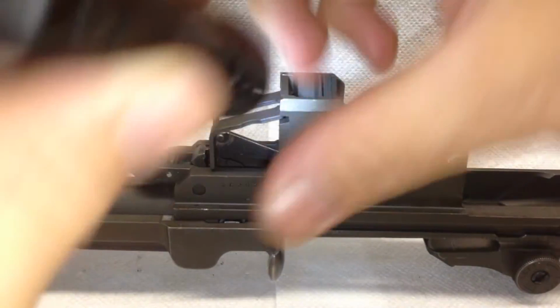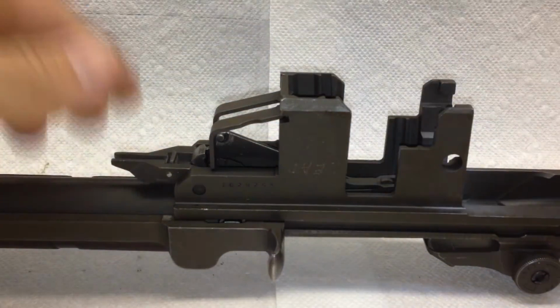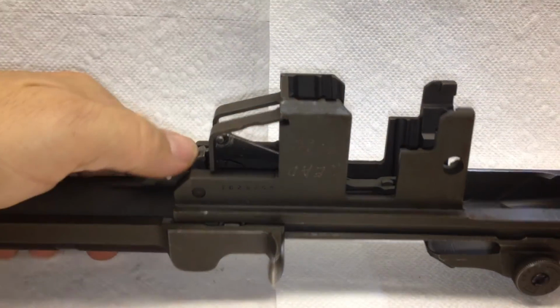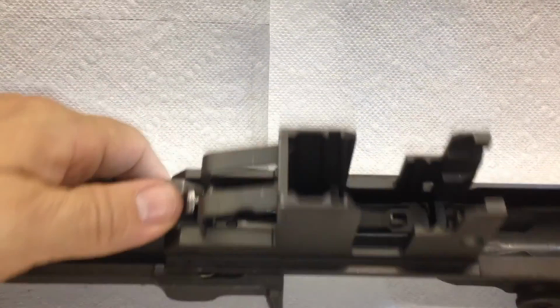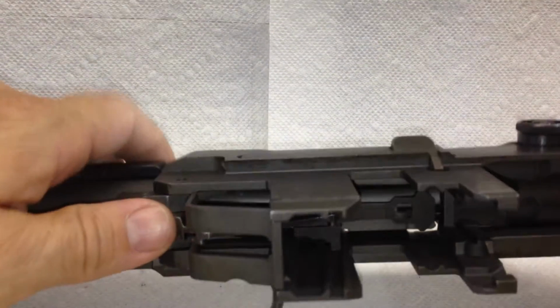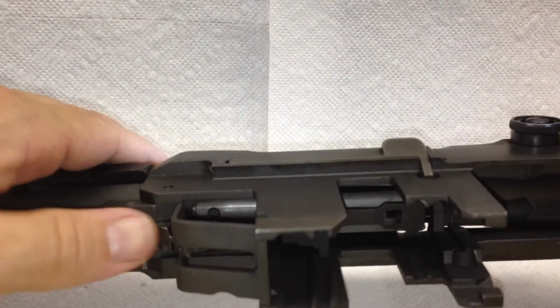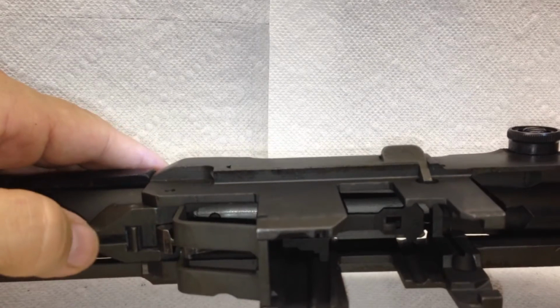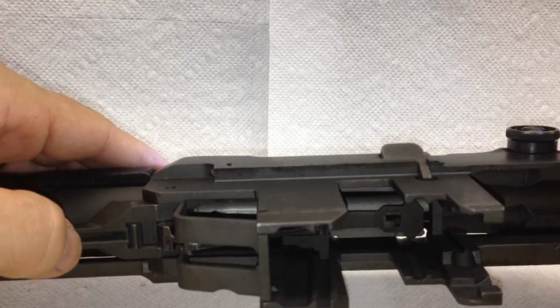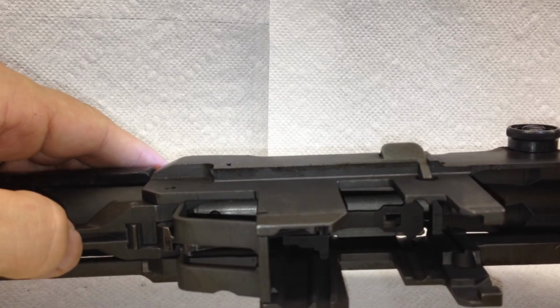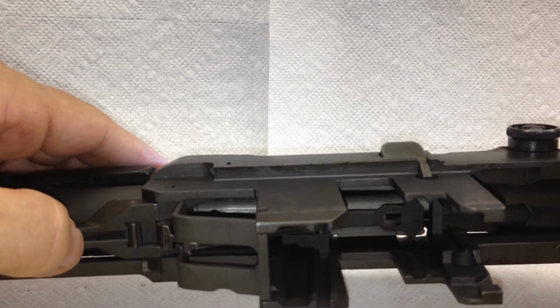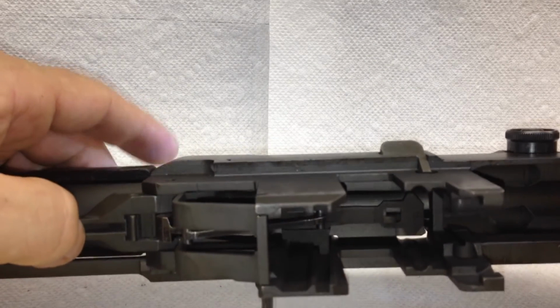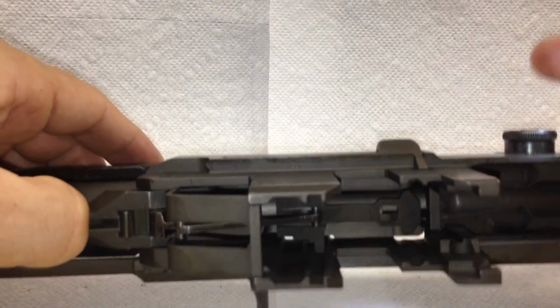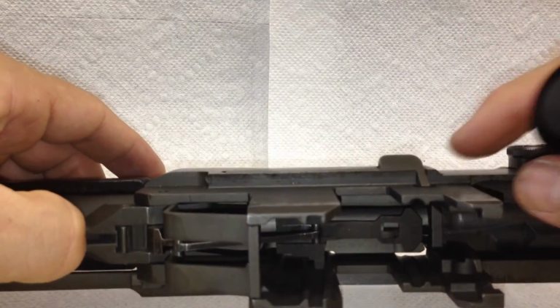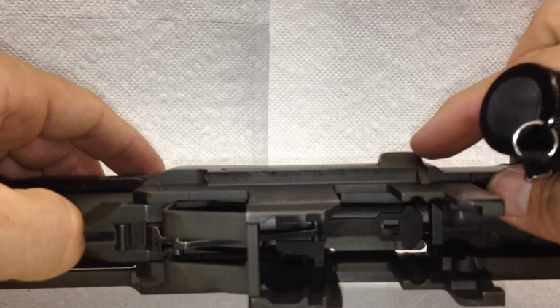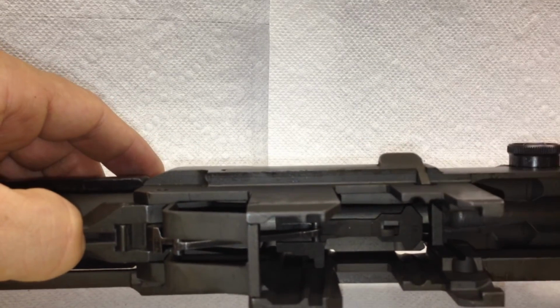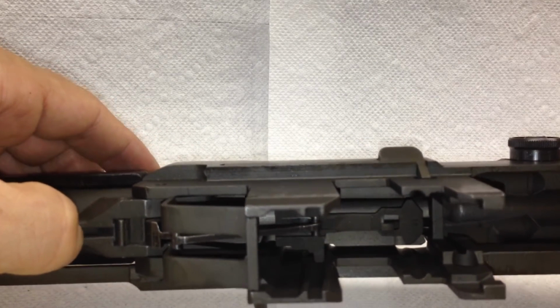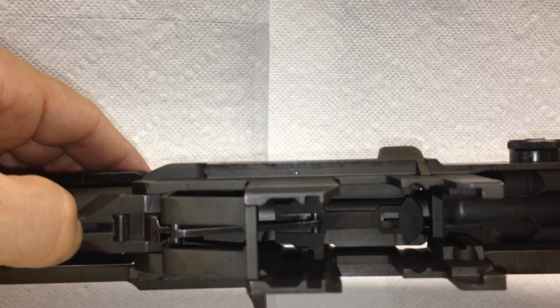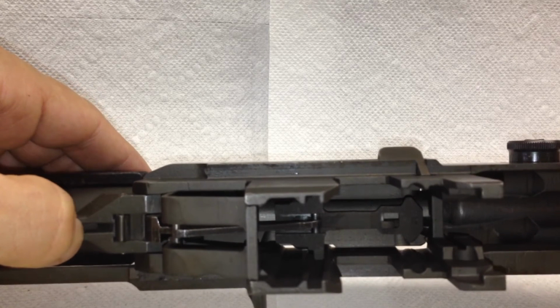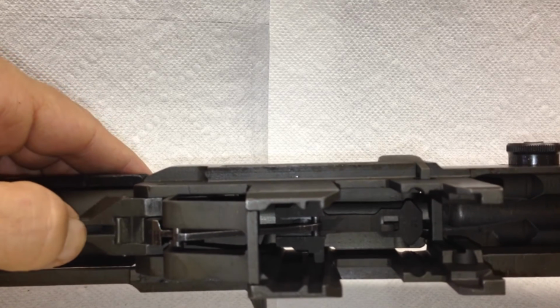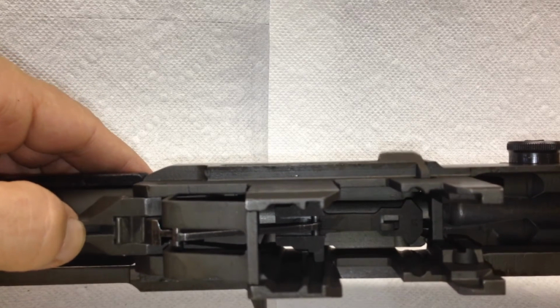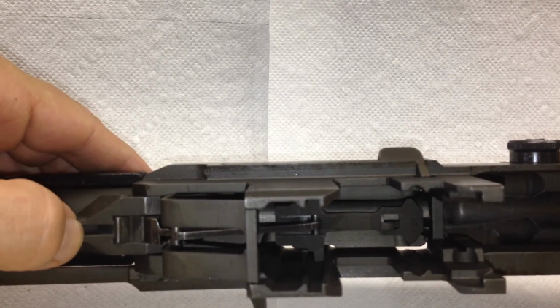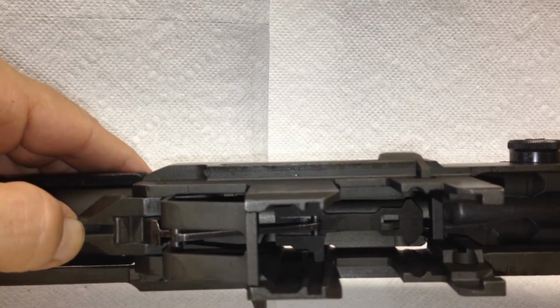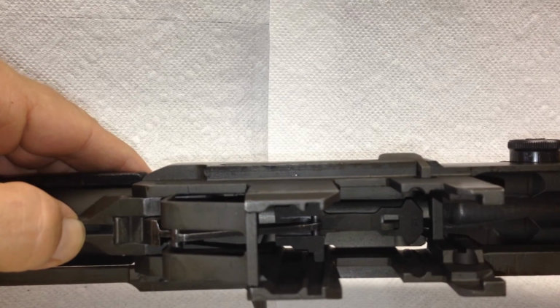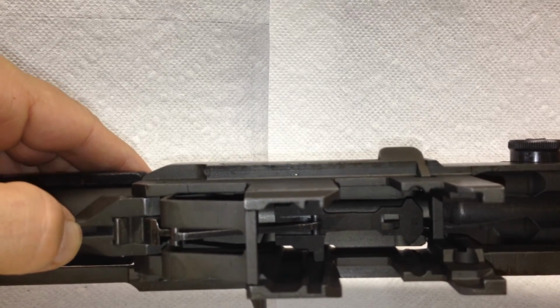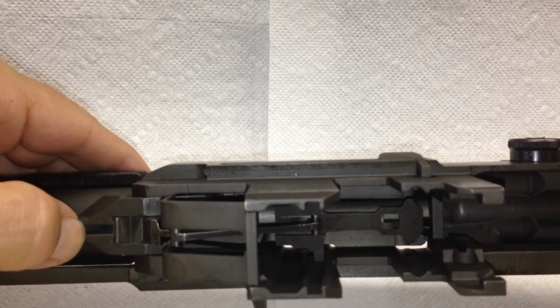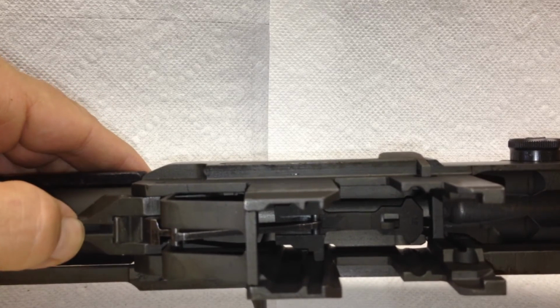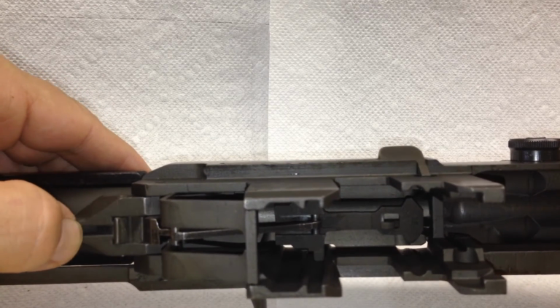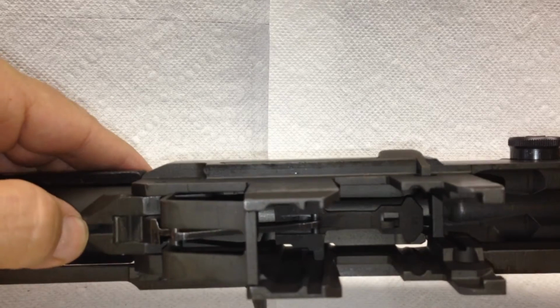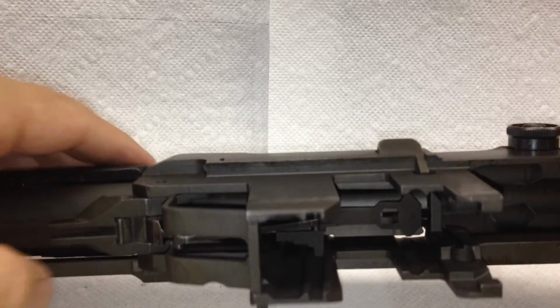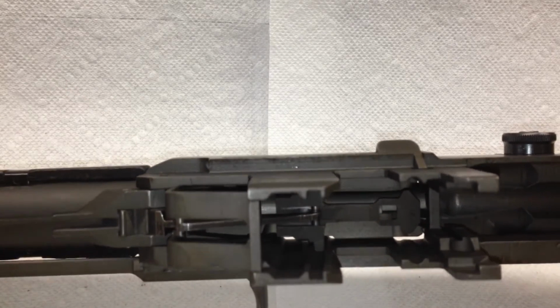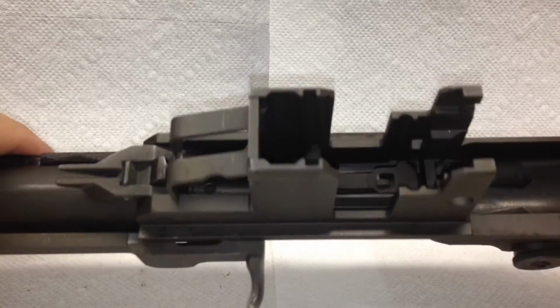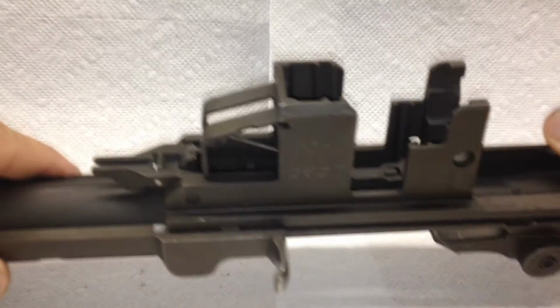You can also test it from this side. If you push down on the op rod catch, the en bloc clip should be able to be moved too. That's how you know you've re-installed everything correctly.